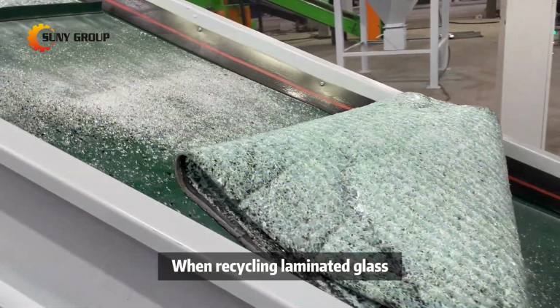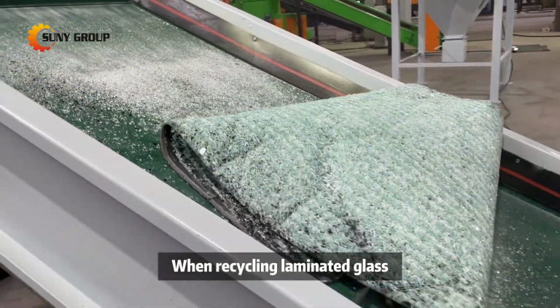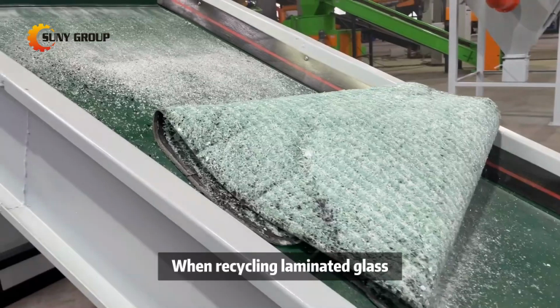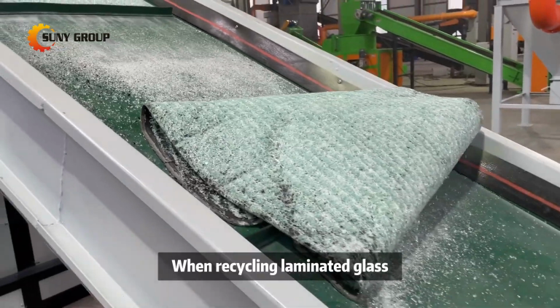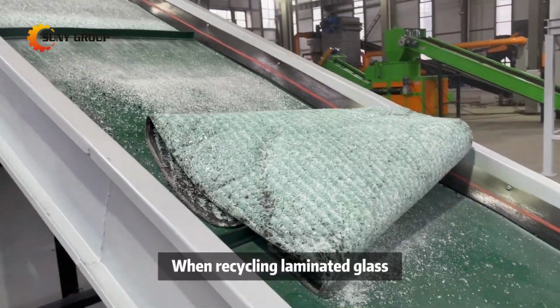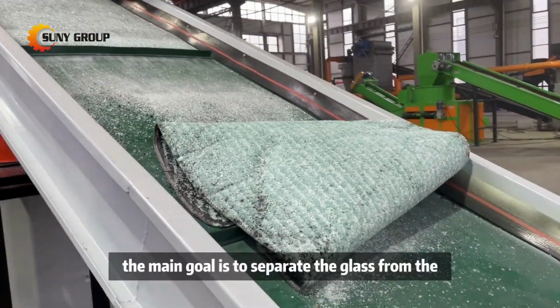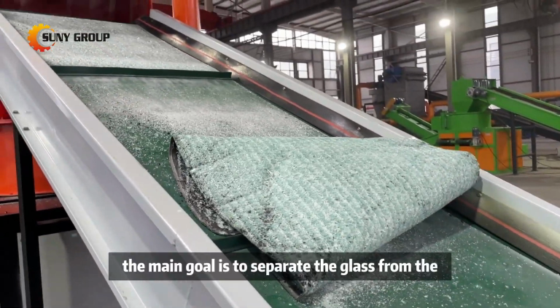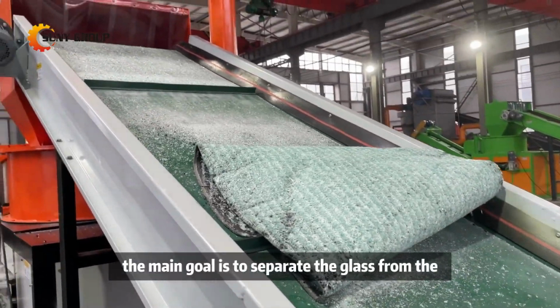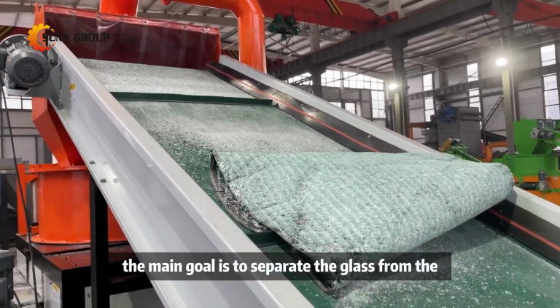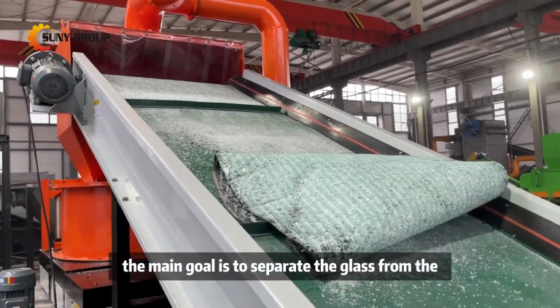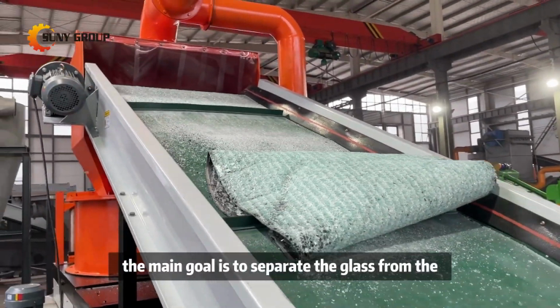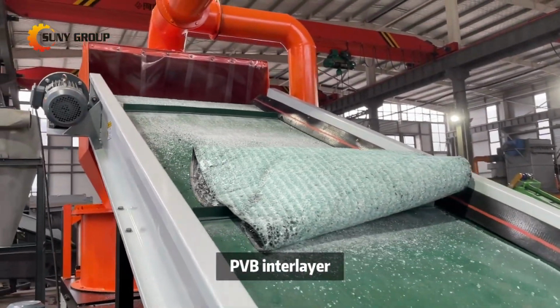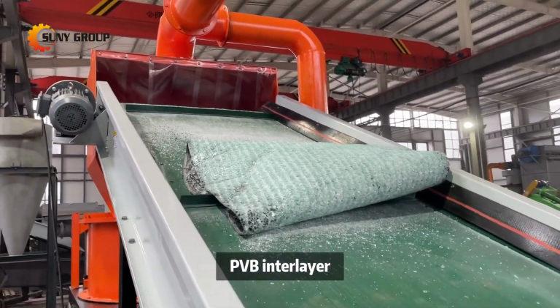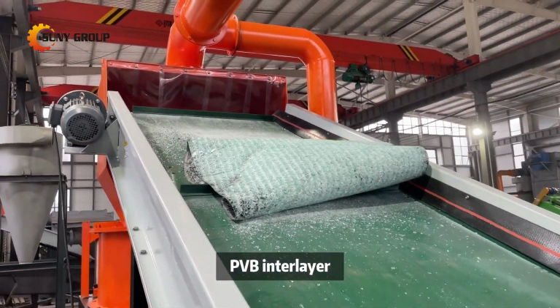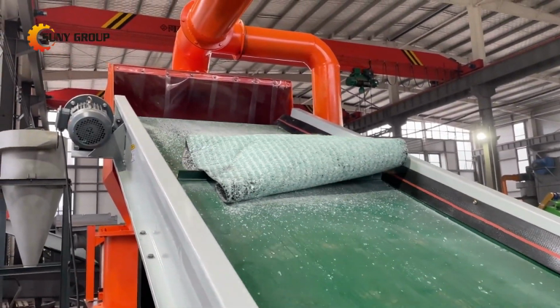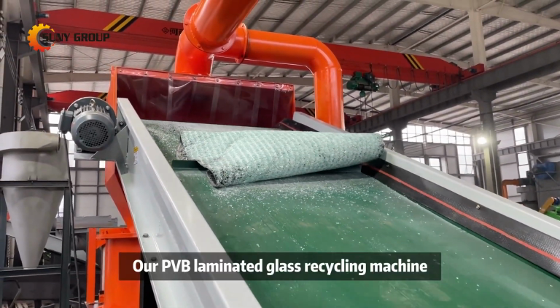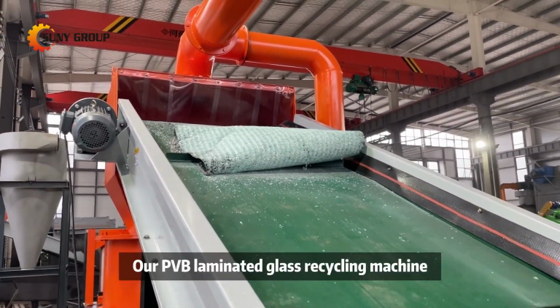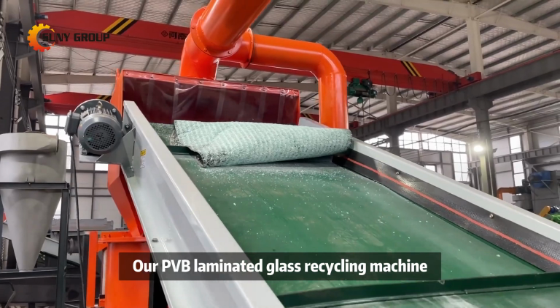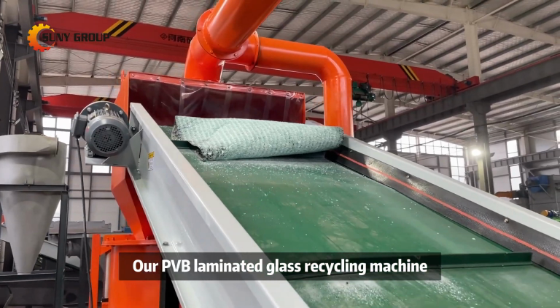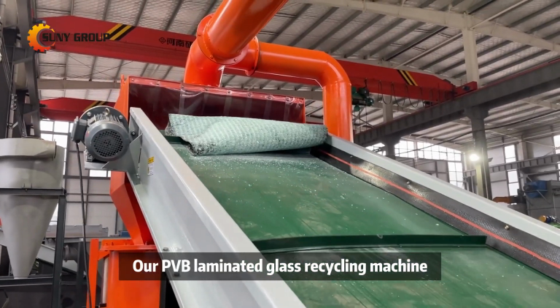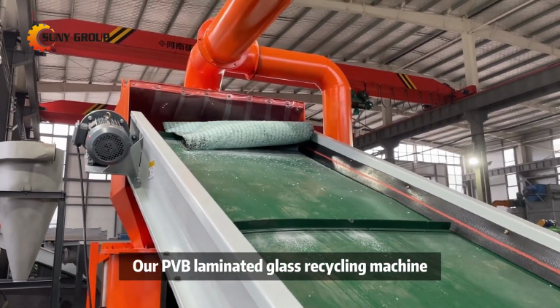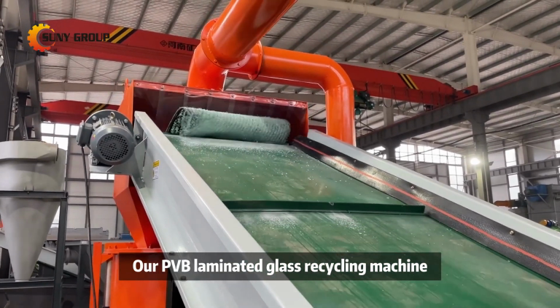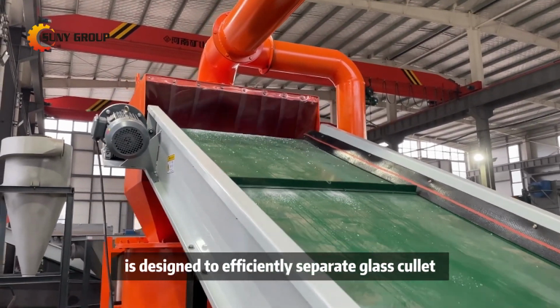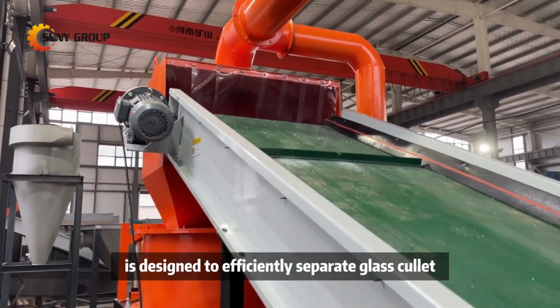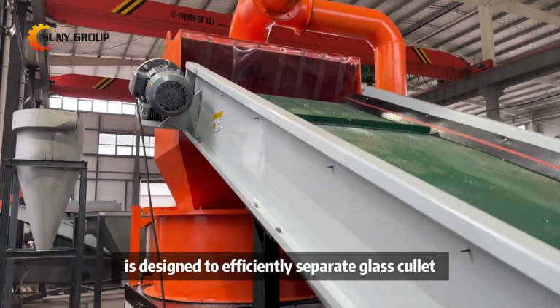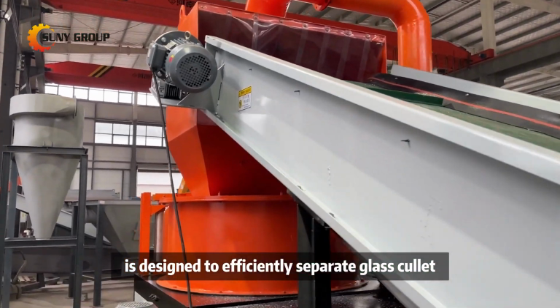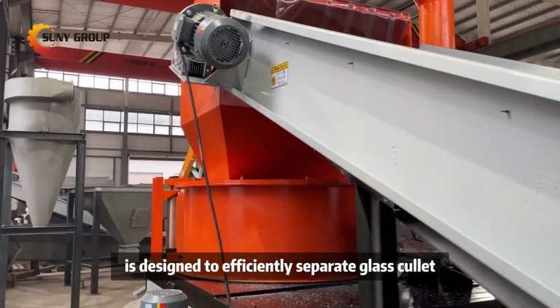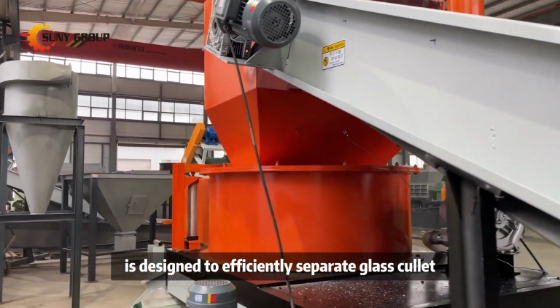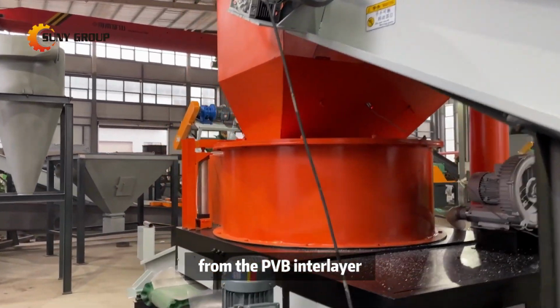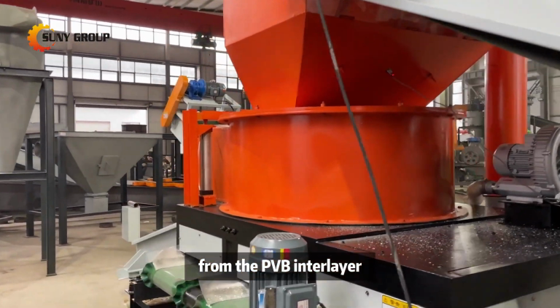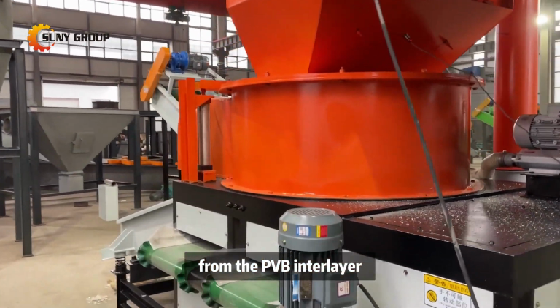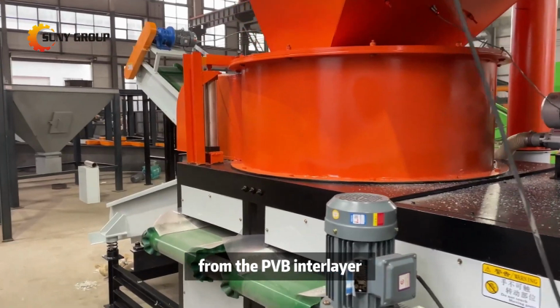When recycling laminated glass, the main goal is to separate the glass from the PVB interlayer. Our PVB laminated glass recycling machine is designed to efficiently separate glass cullet from the PVB interlayer.